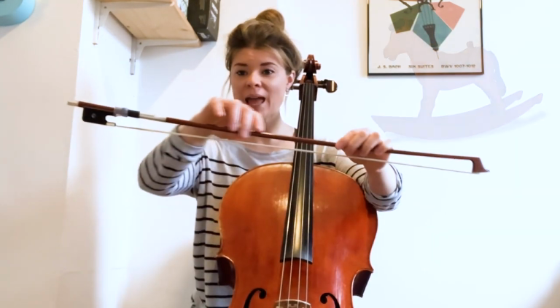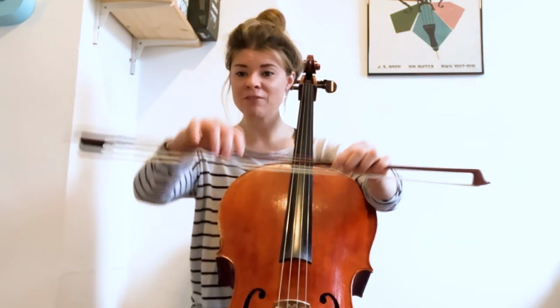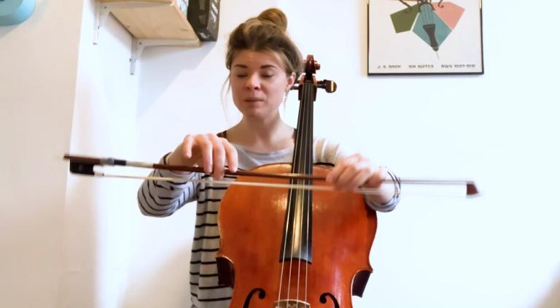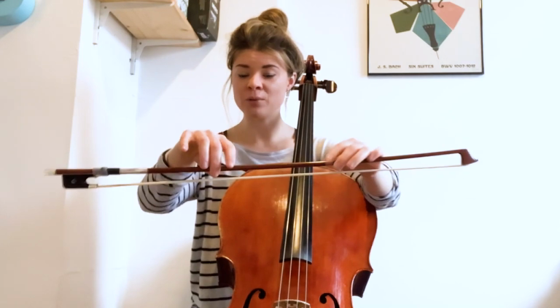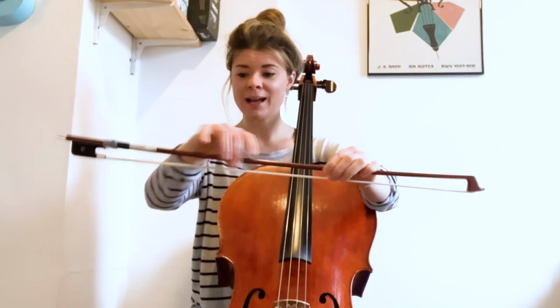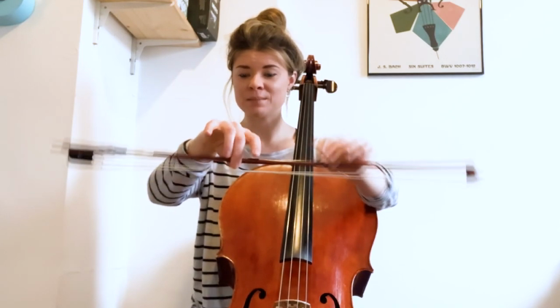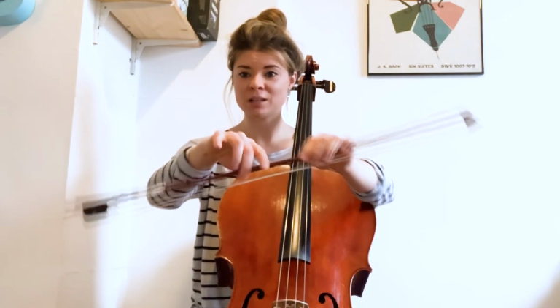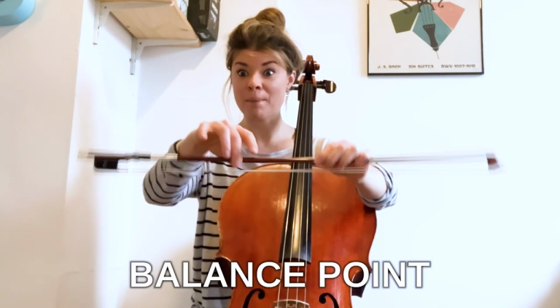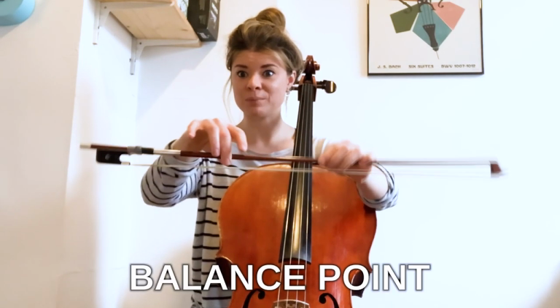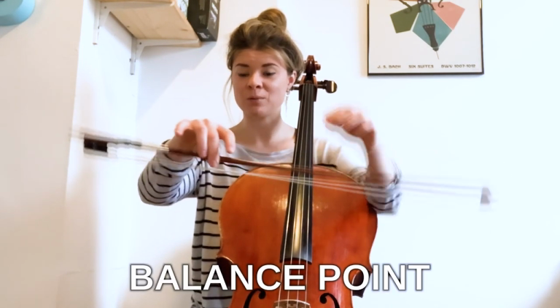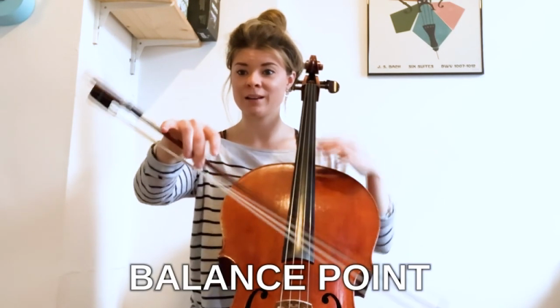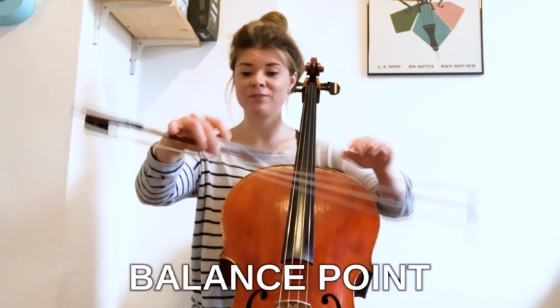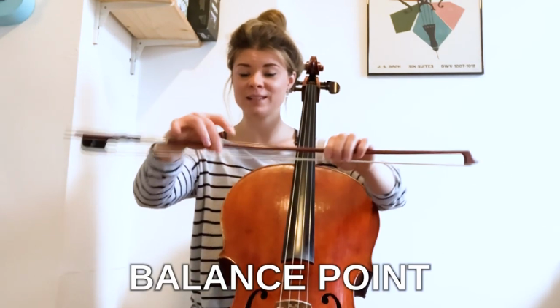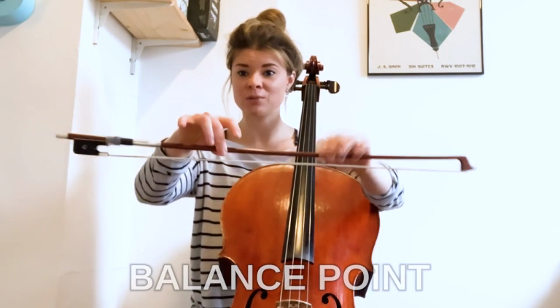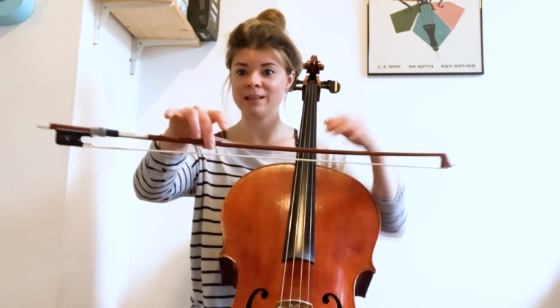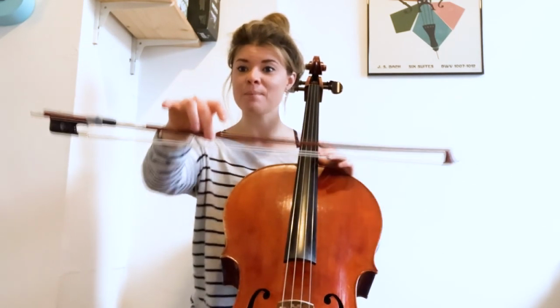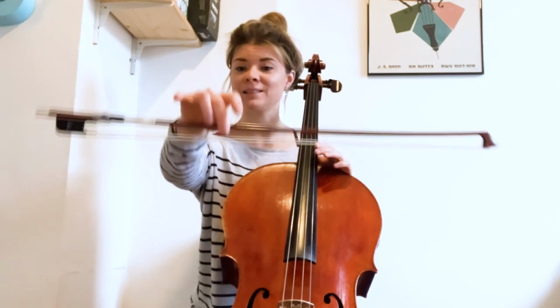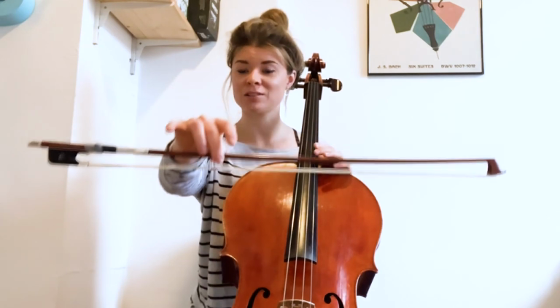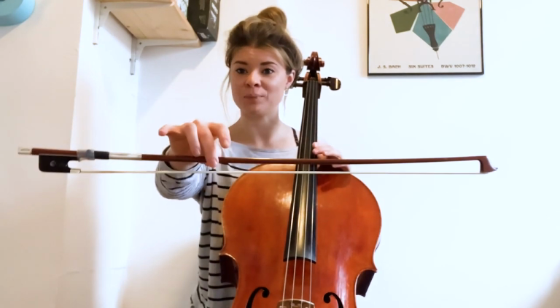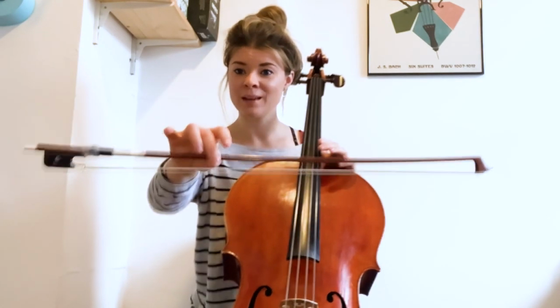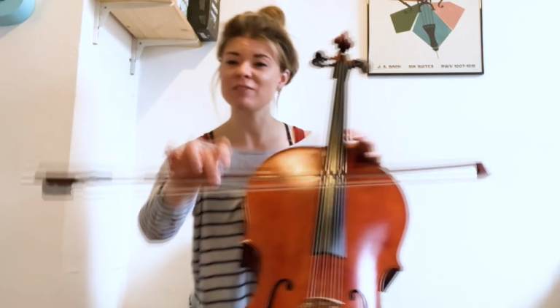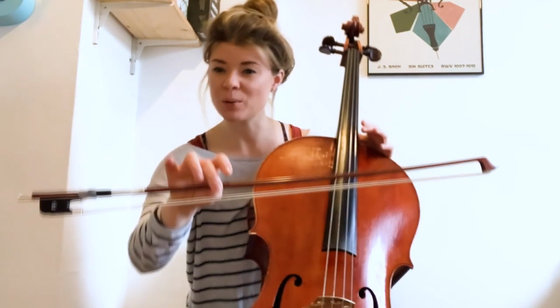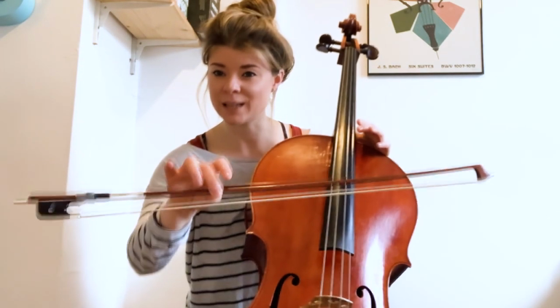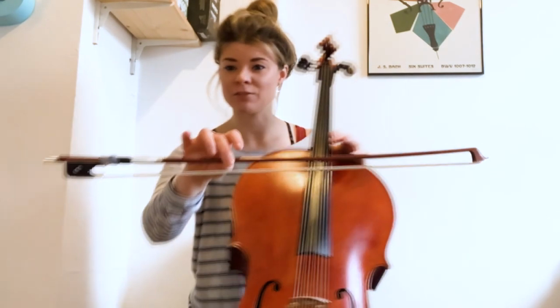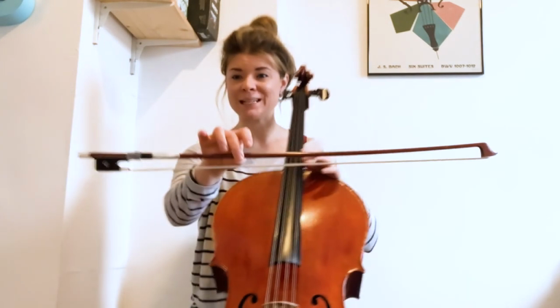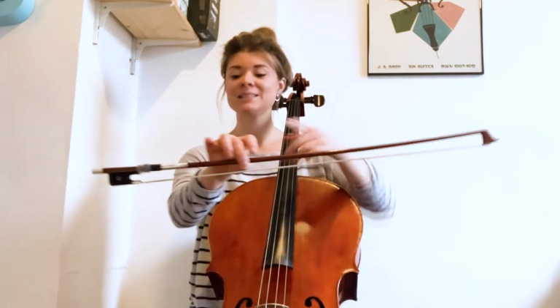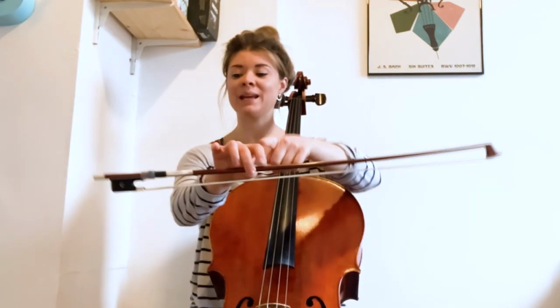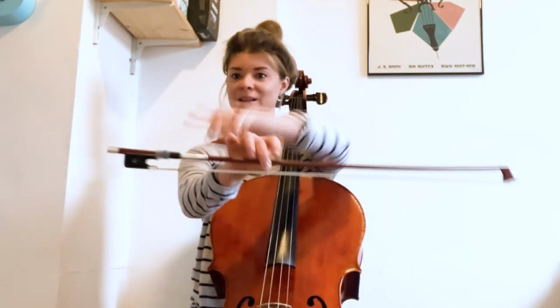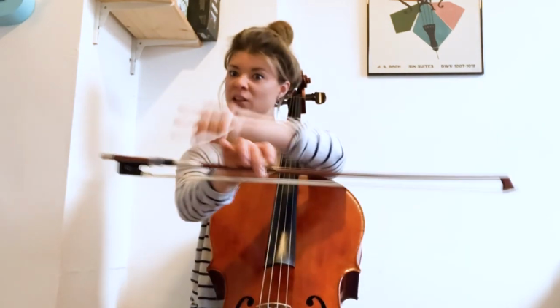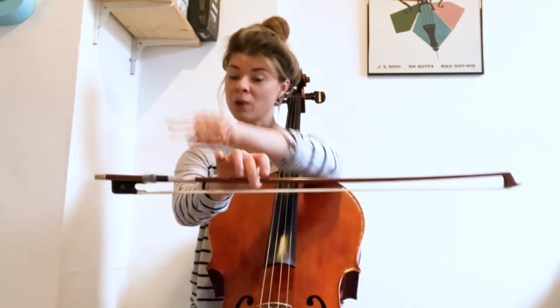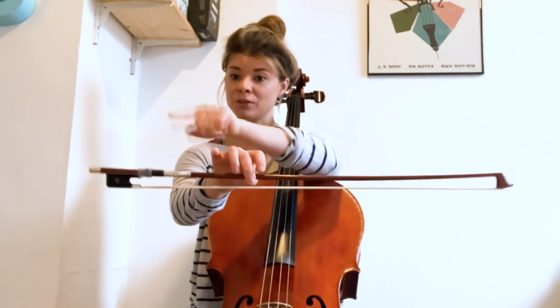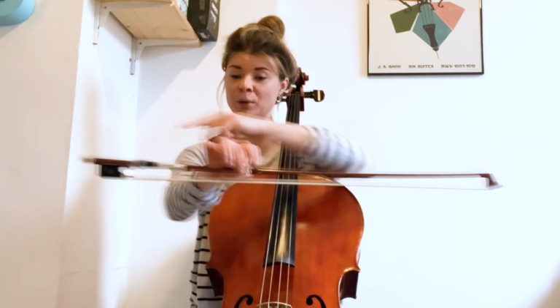Every bow has this magic balance point where we find it and hold it — it'll balance like so. Every bow is slightly different, but it tends to be near the lower half of your bow.